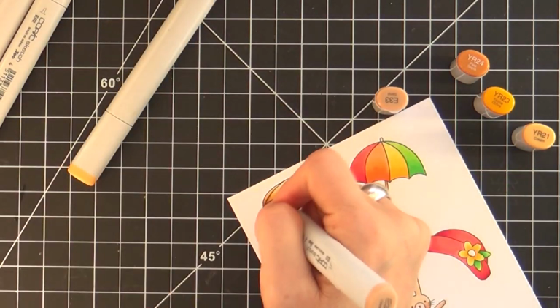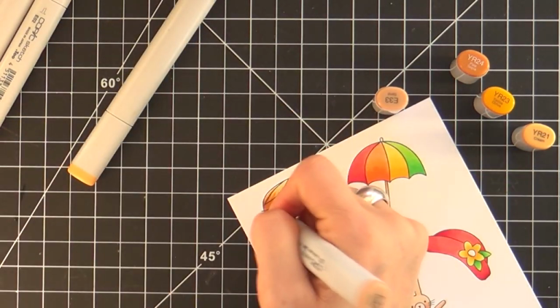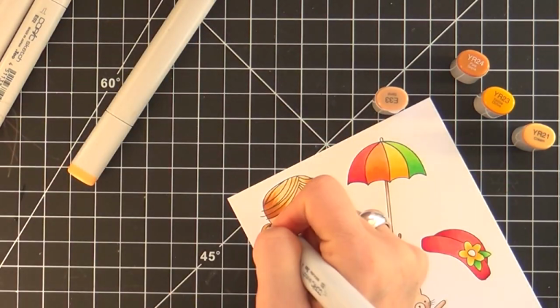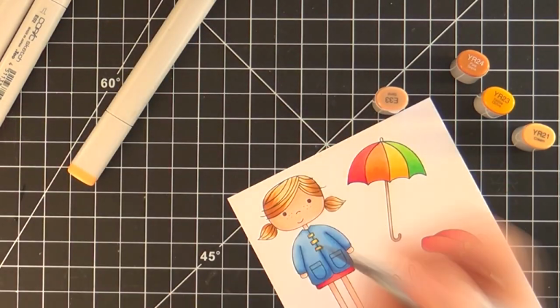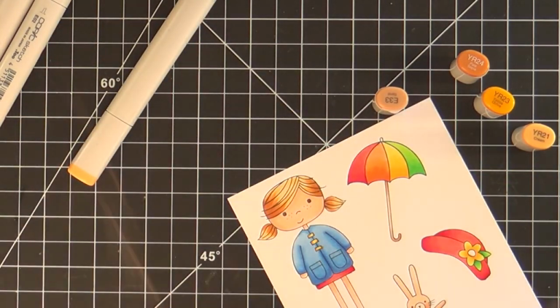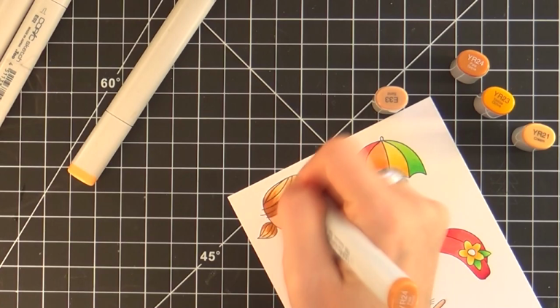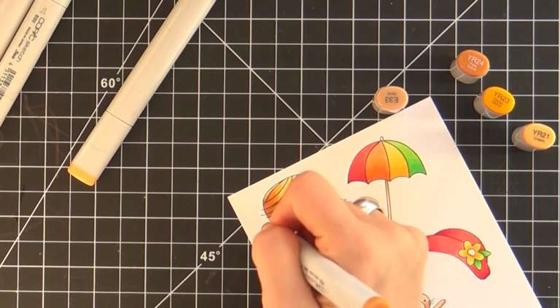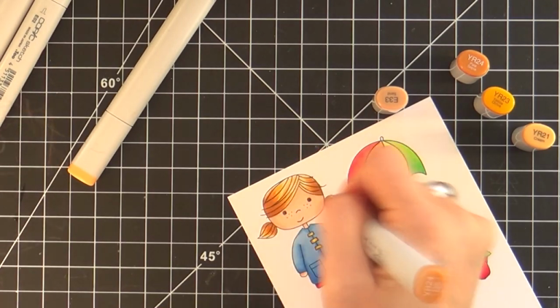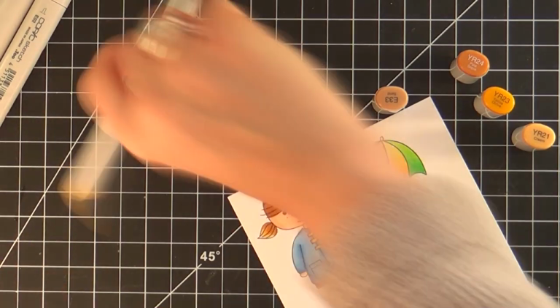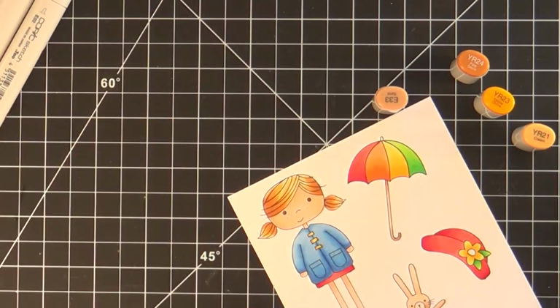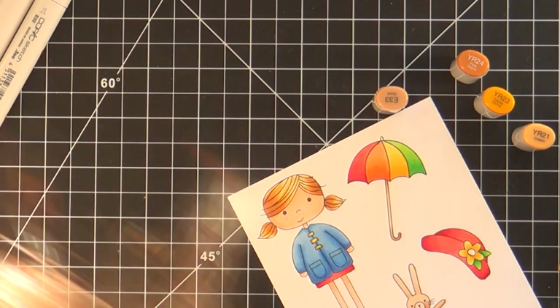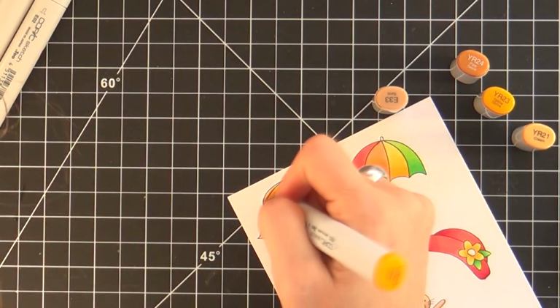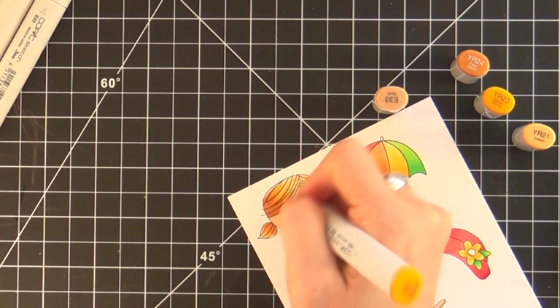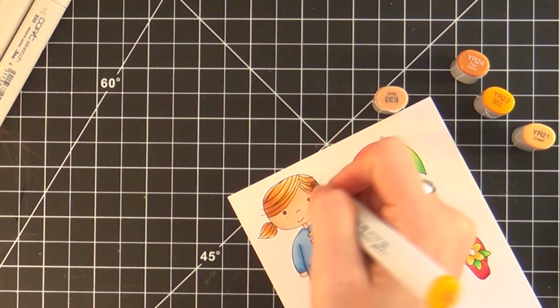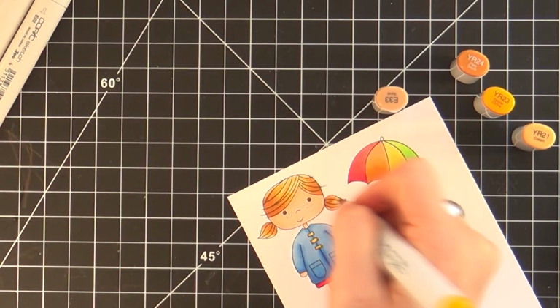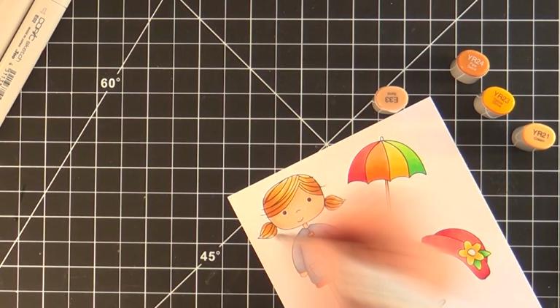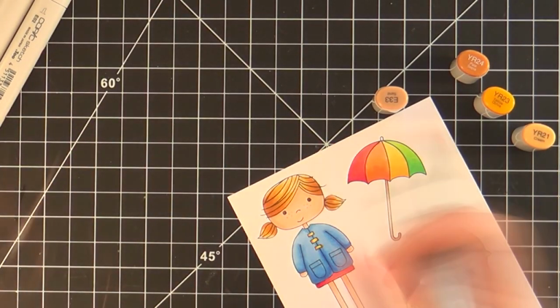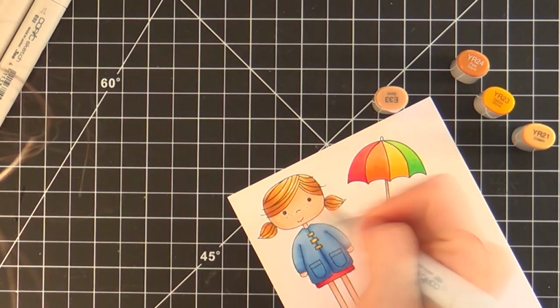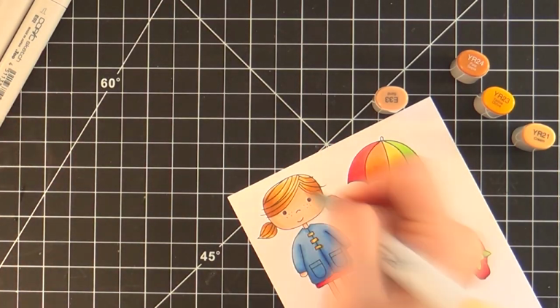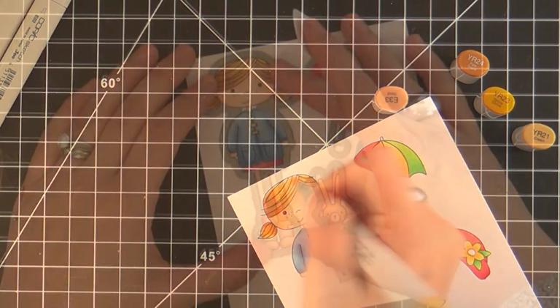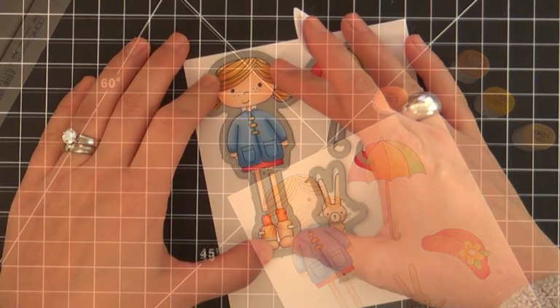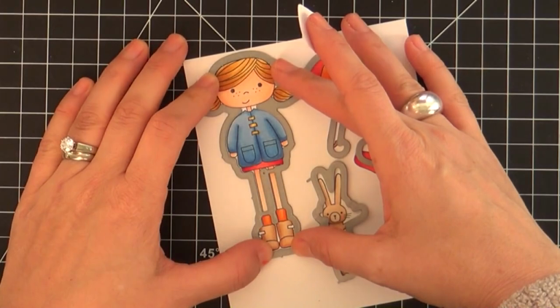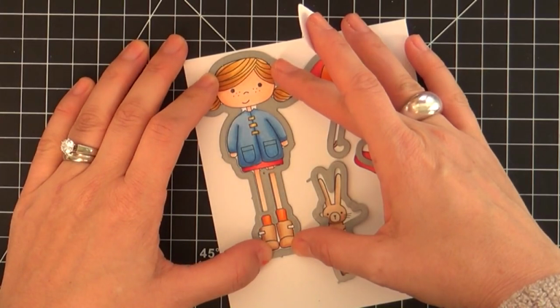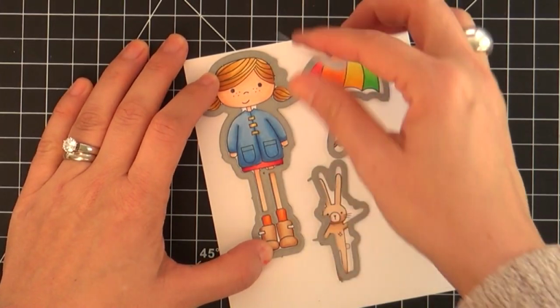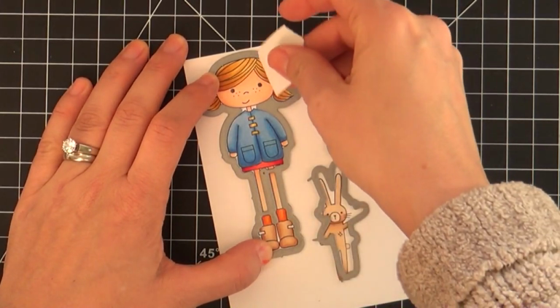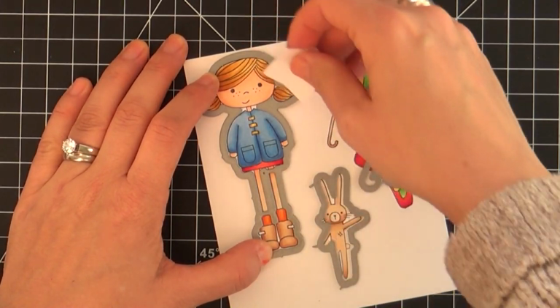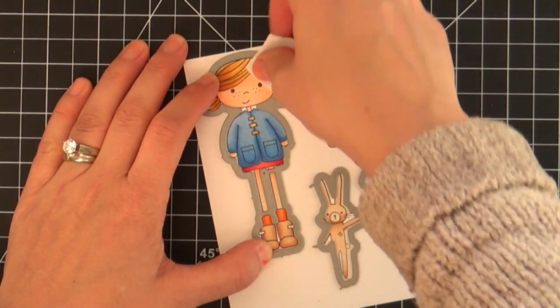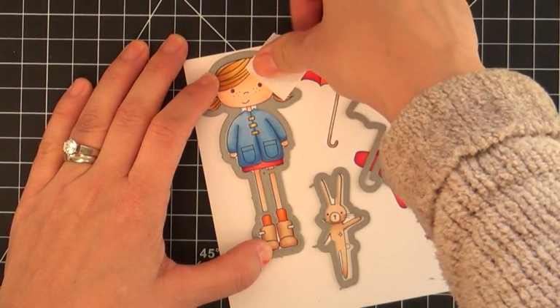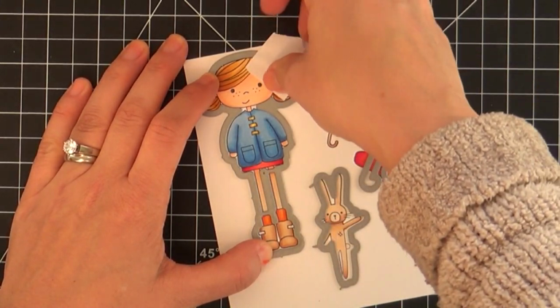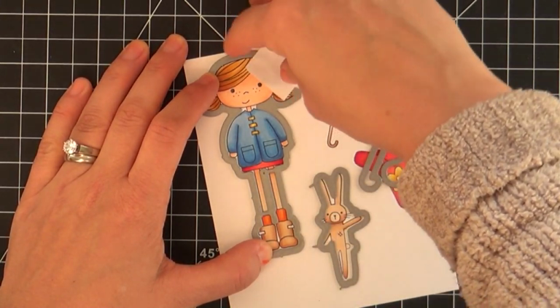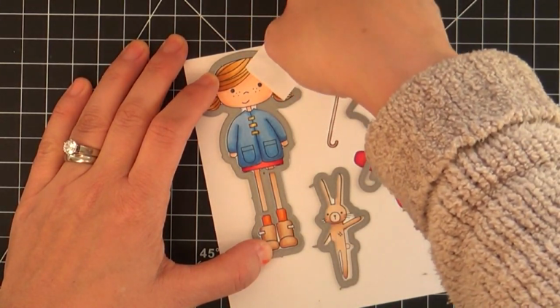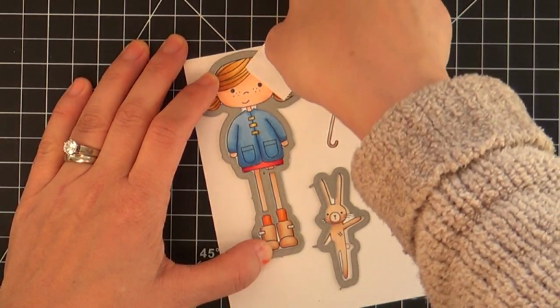I'm coloring the hair now. When I grow up I really want to color hair like the Copic masters — I just love watching people color hair with Copics, I think it's fascinating.